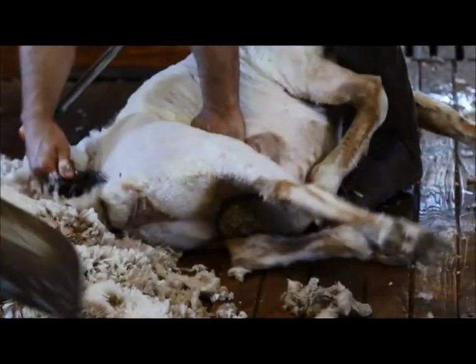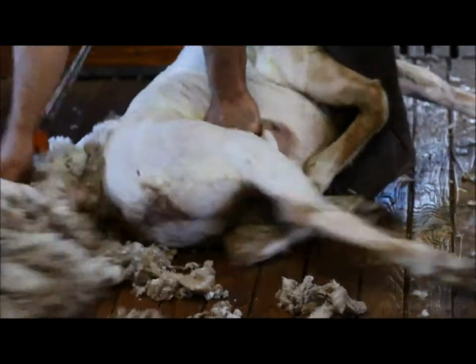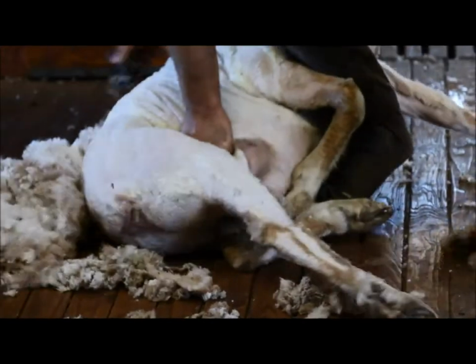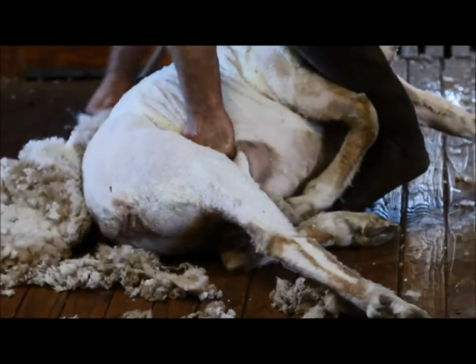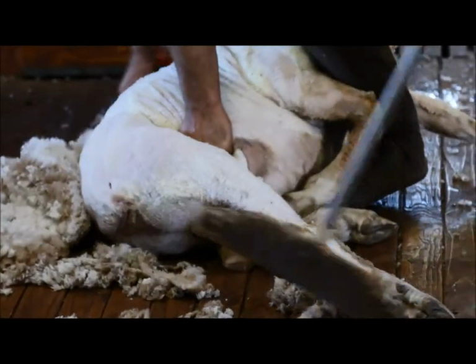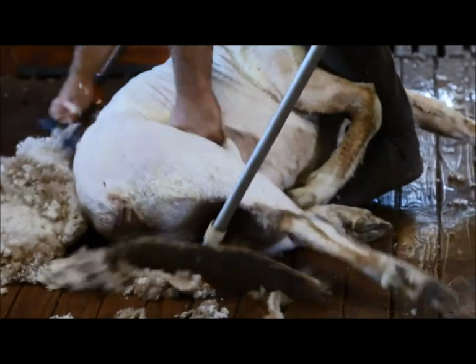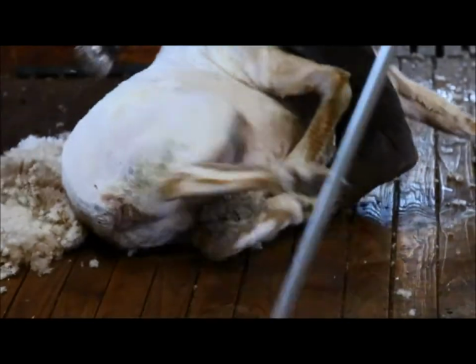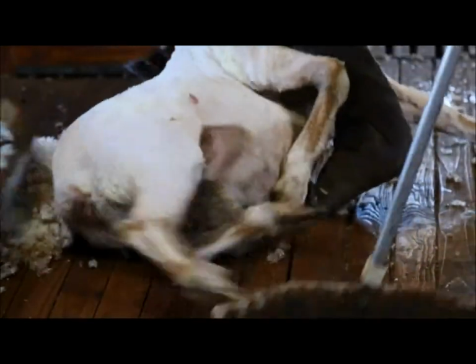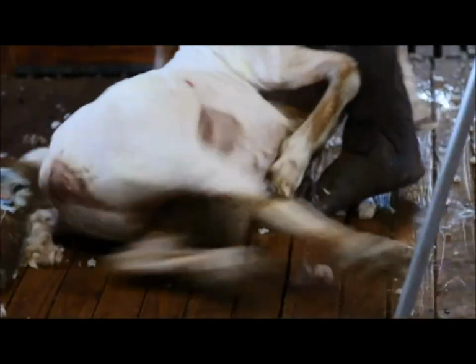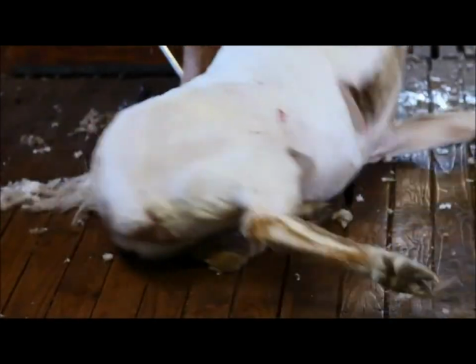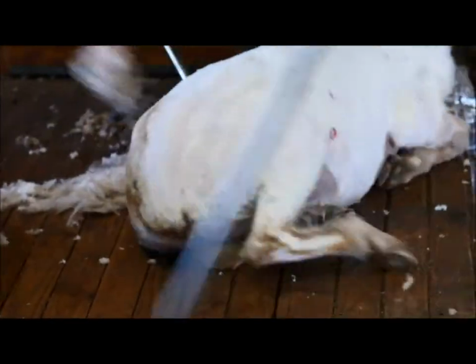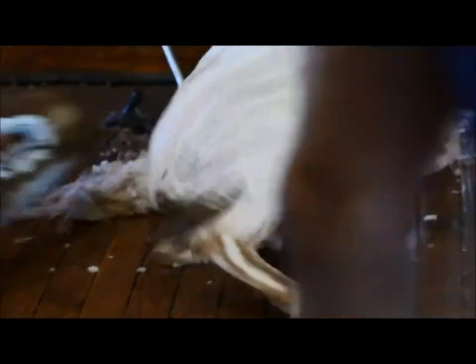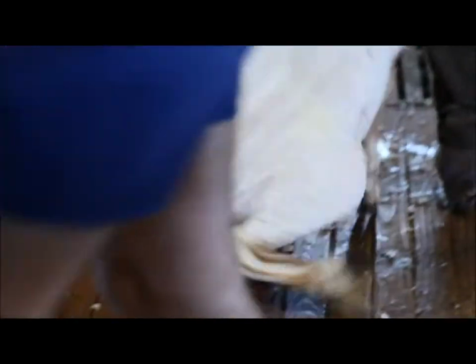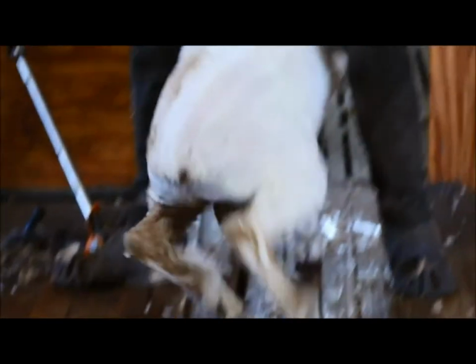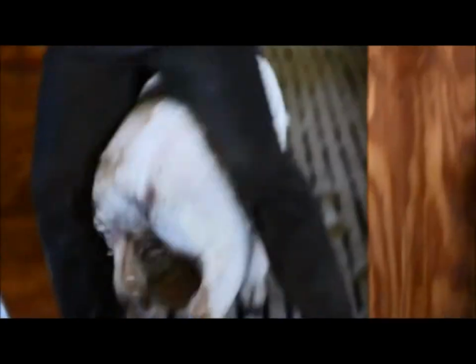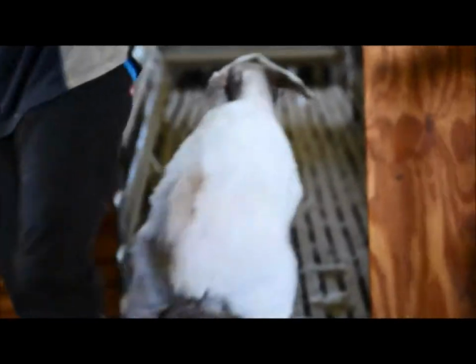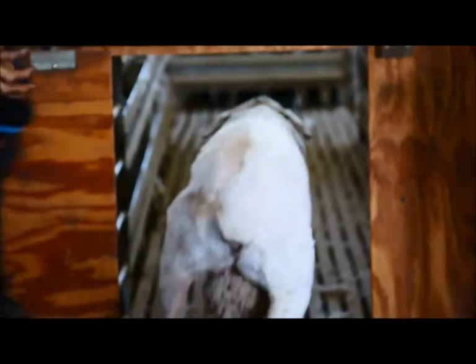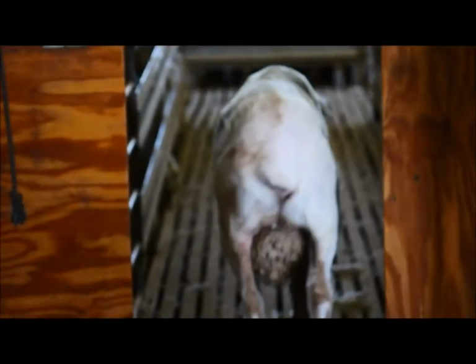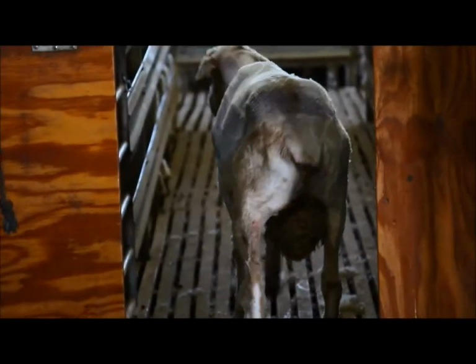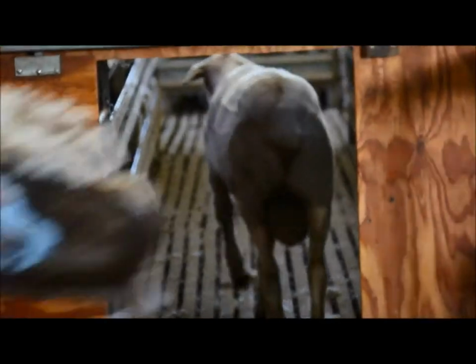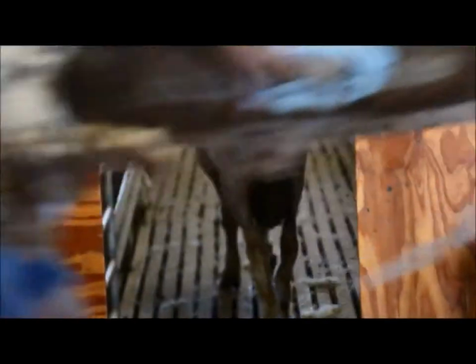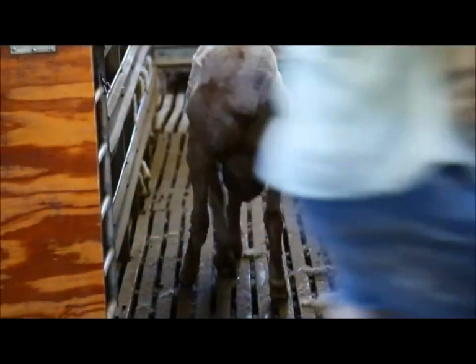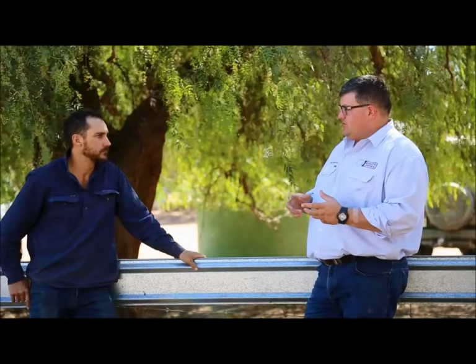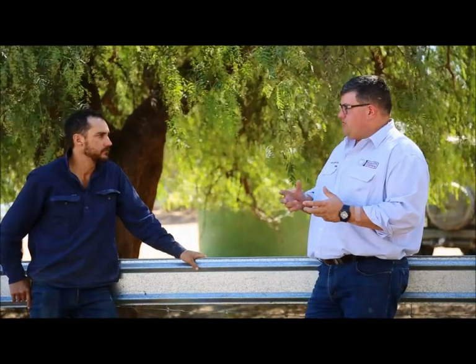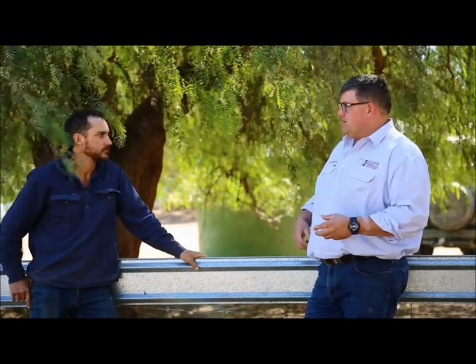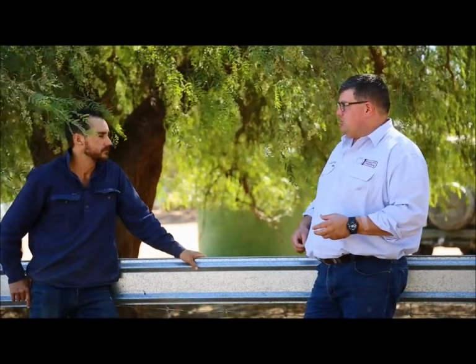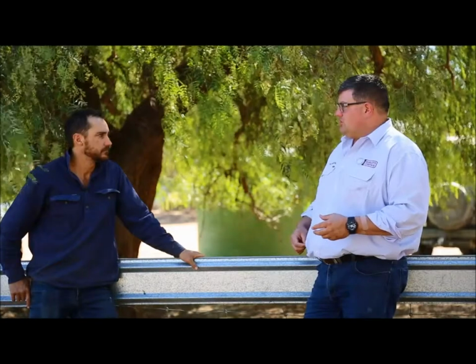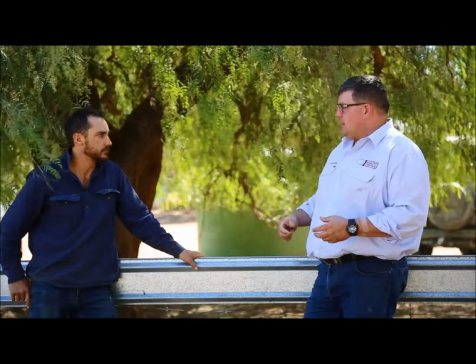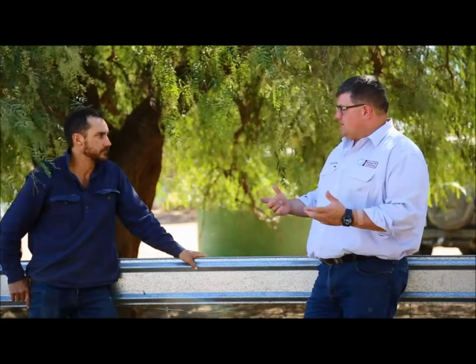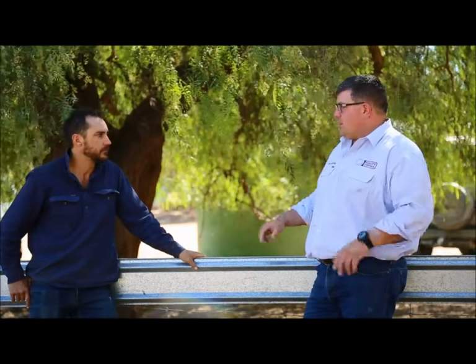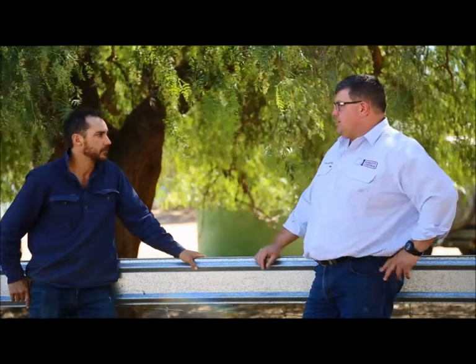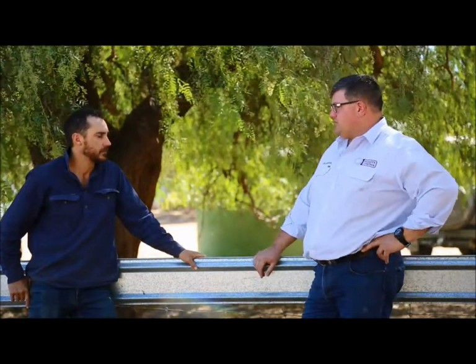From an ASBV point of view, or a figures point of view, that's new to a lot of people in the Merino job. Can you give us a bit of an idea of what figures it is that you chase and why you chase them?